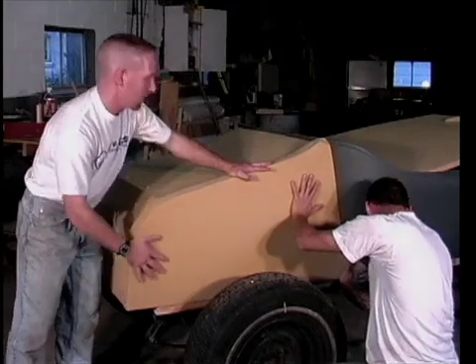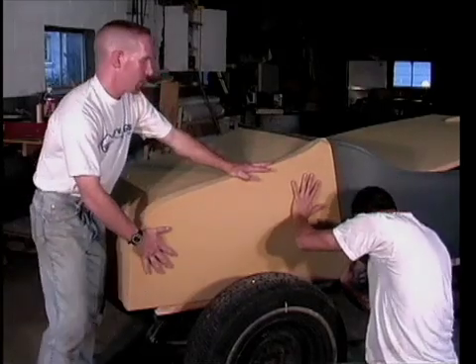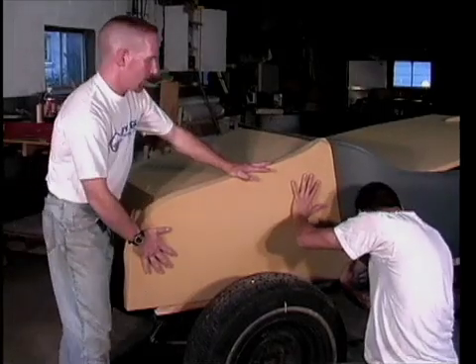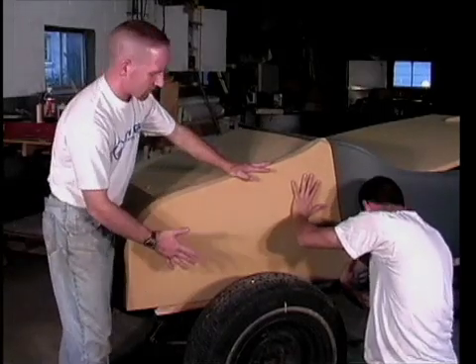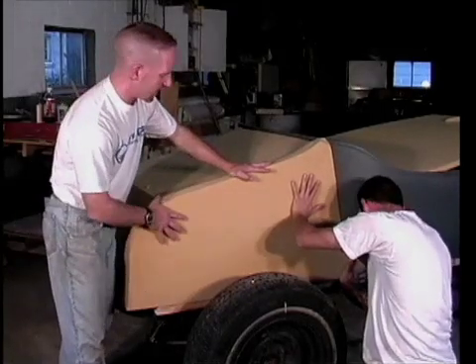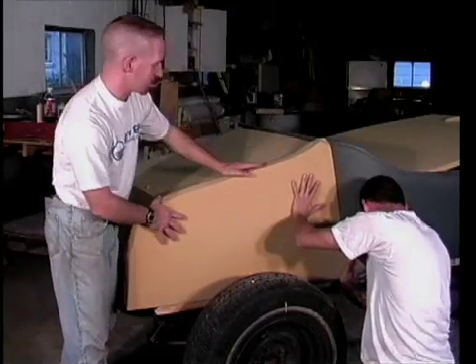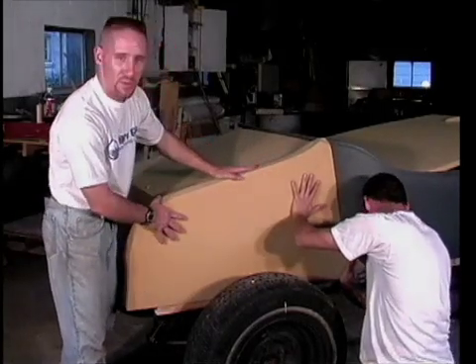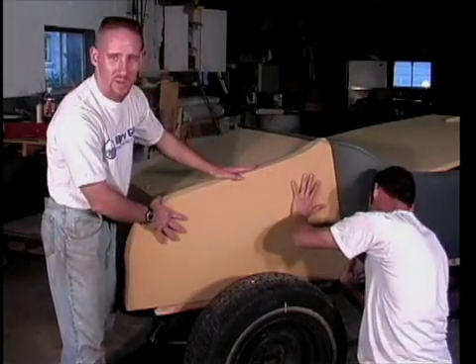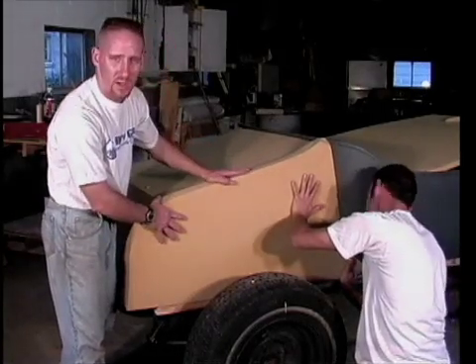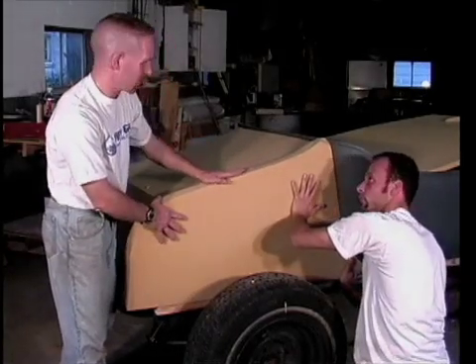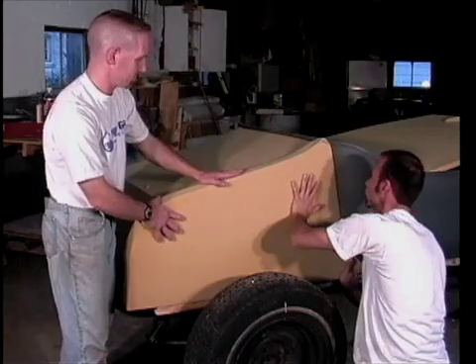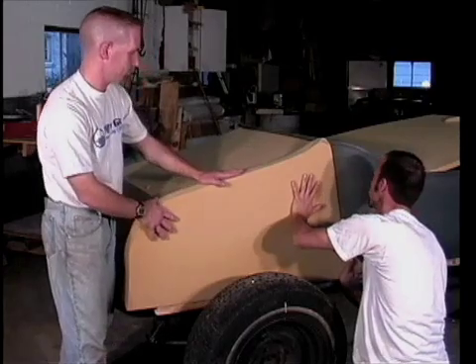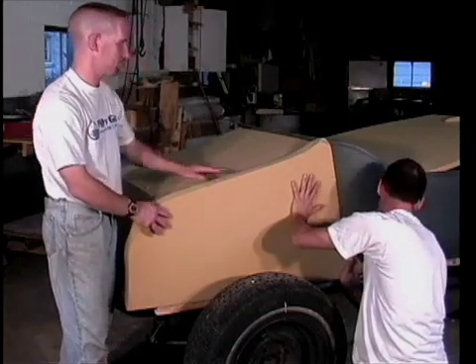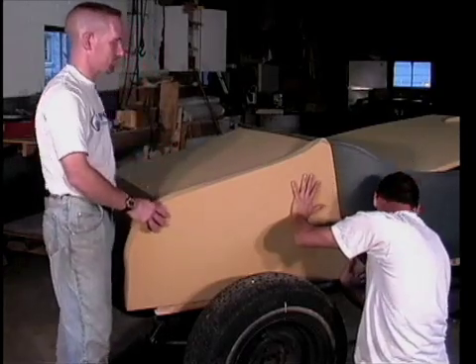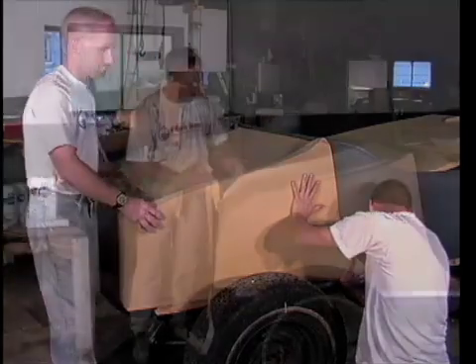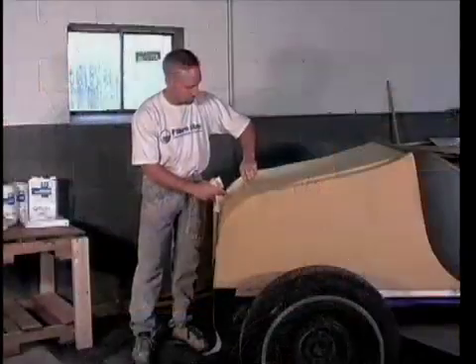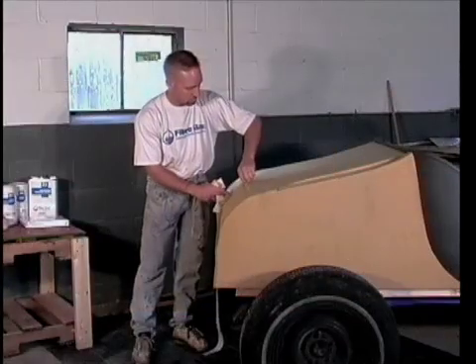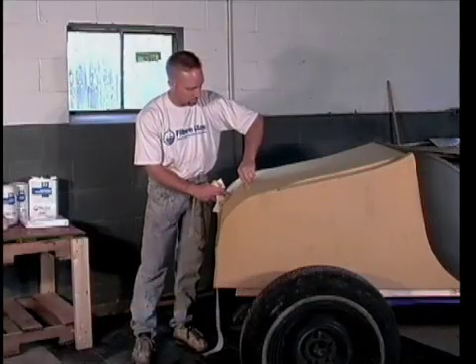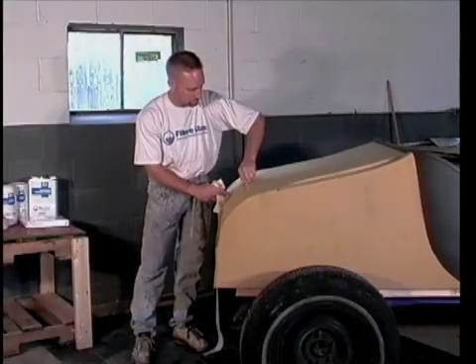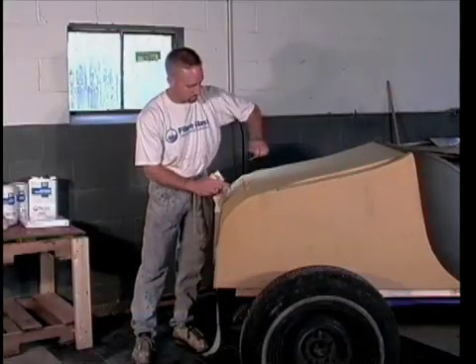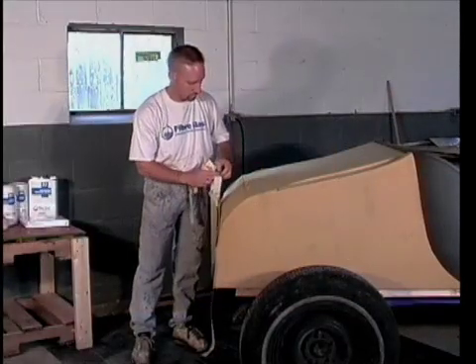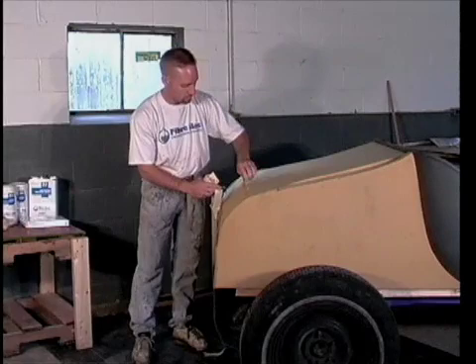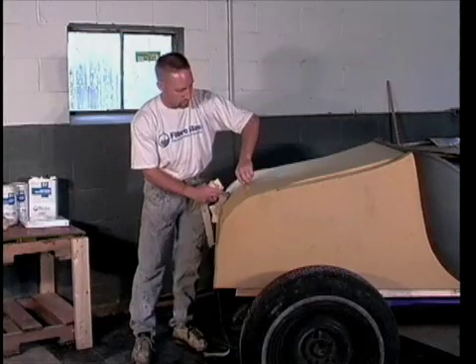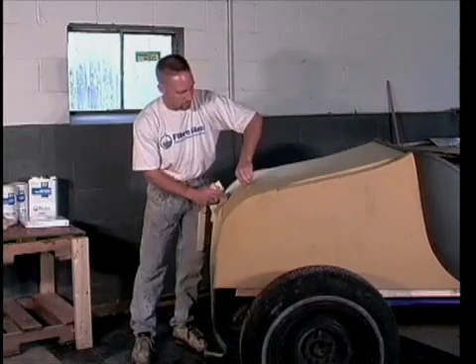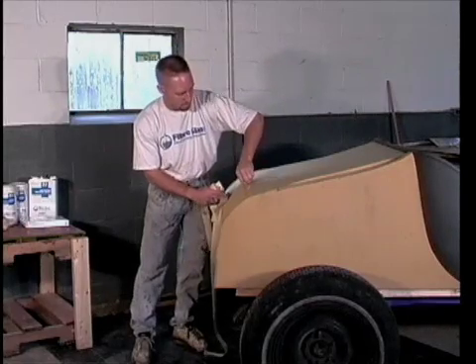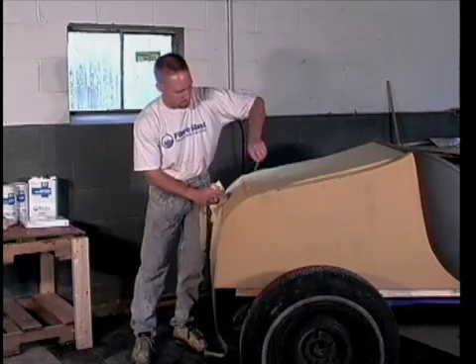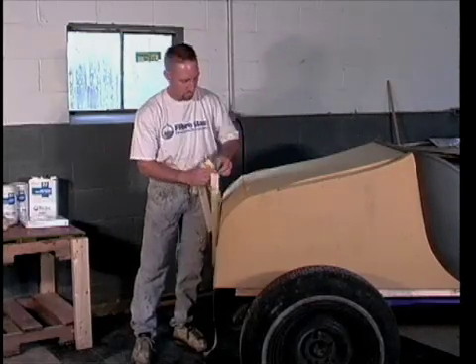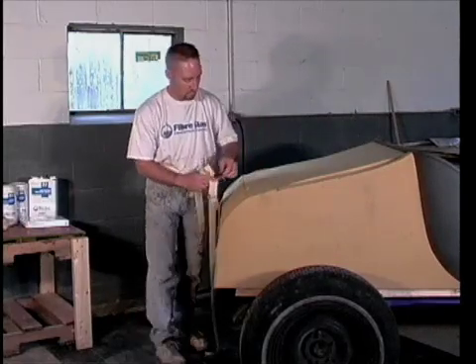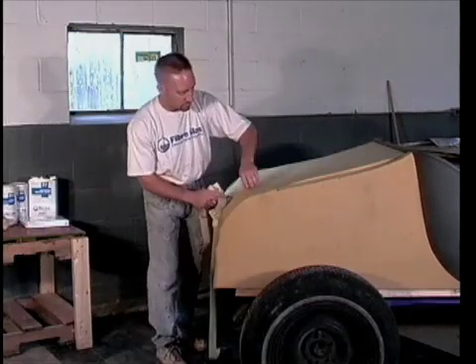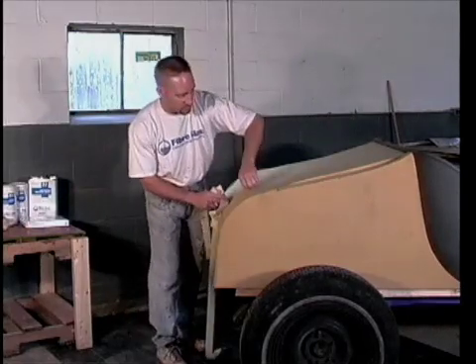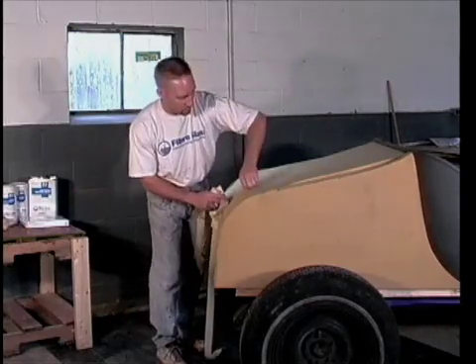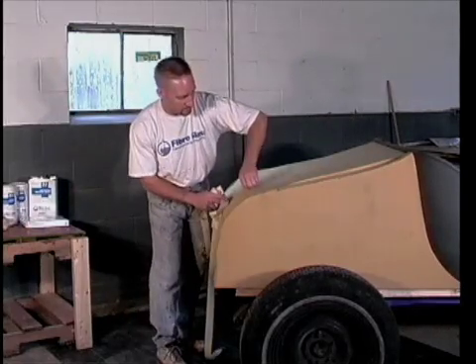When the glue dries, we'll just sand everything to contour. After the glue dries, the toothpicks must be removed so they don't obstruct the sanding operations — they were there just long enough to hold the shape.